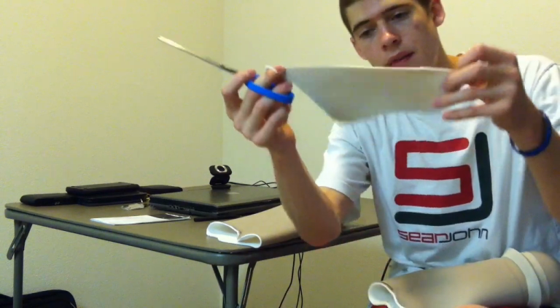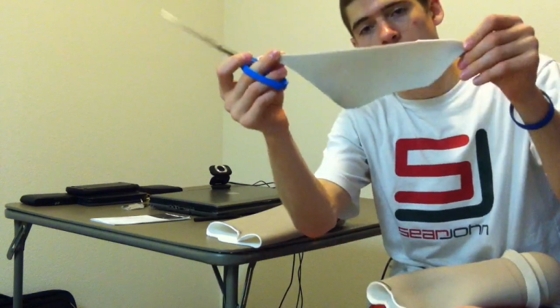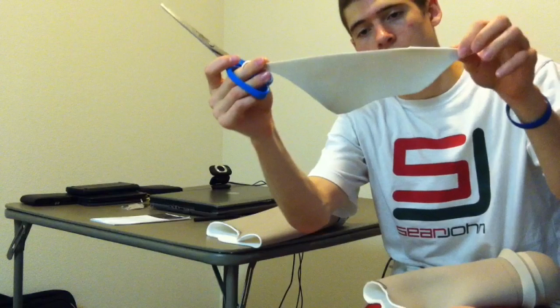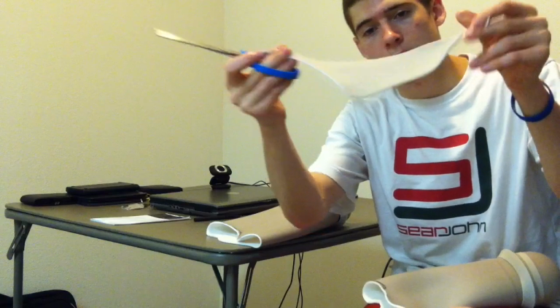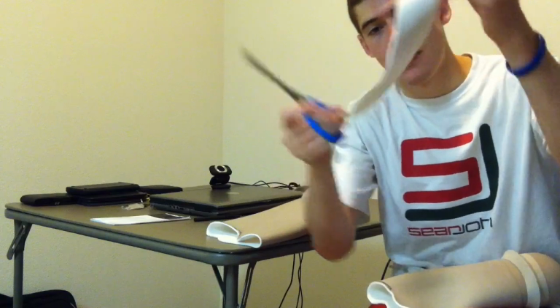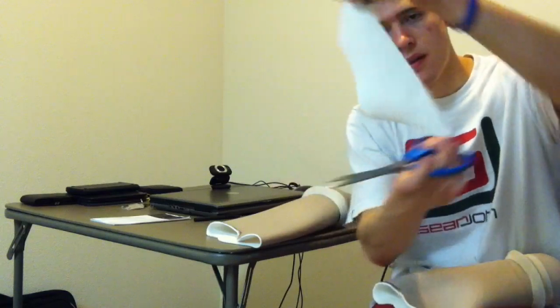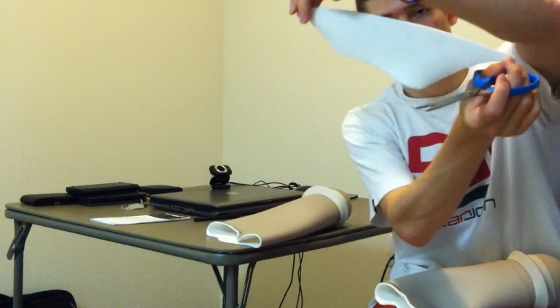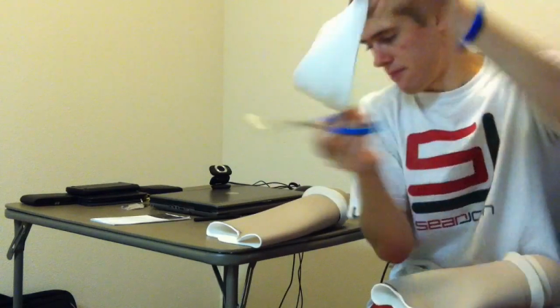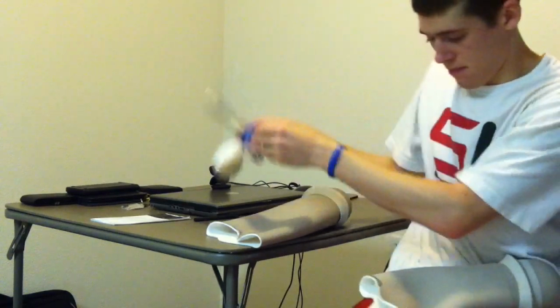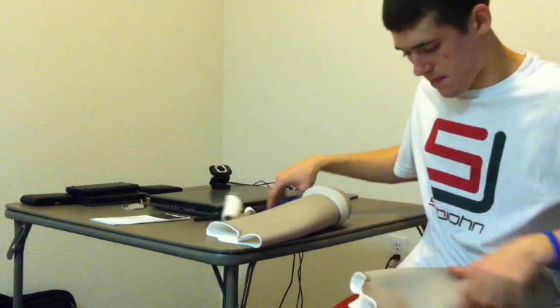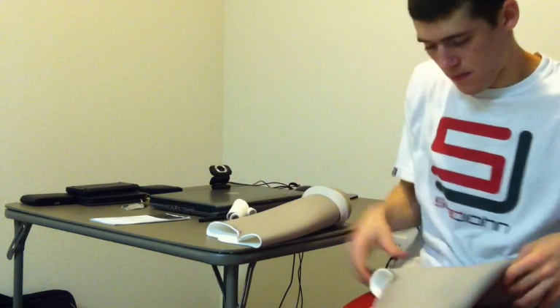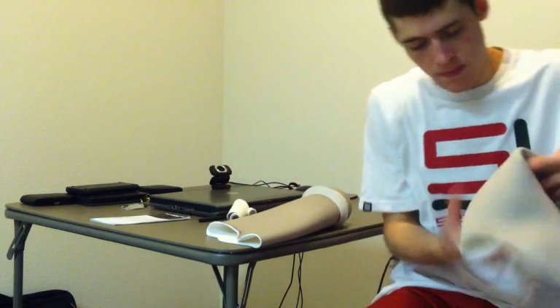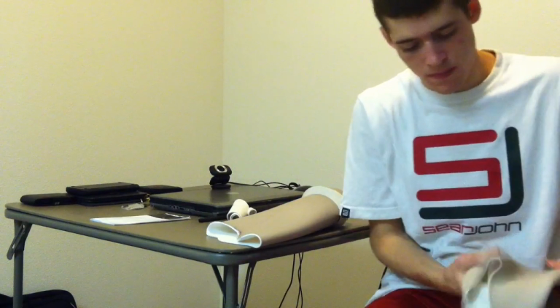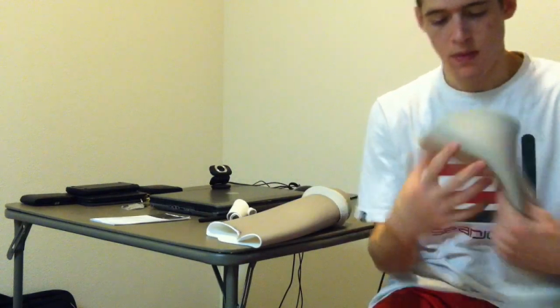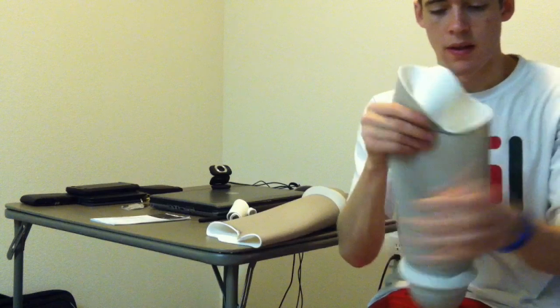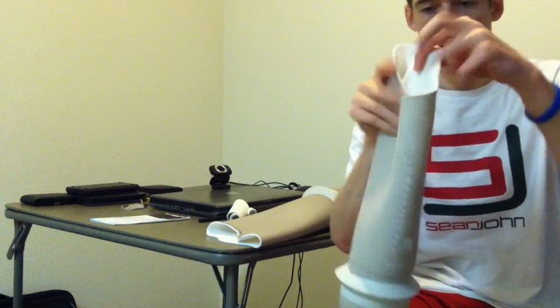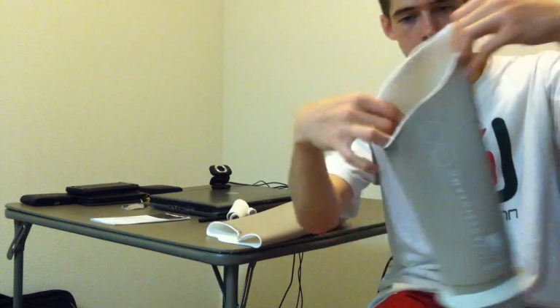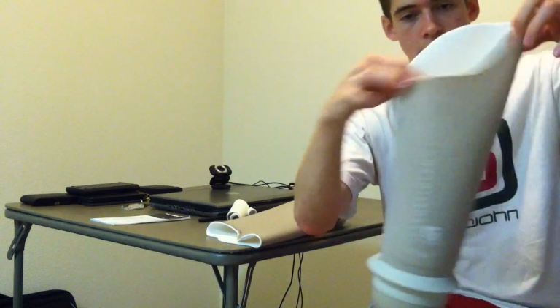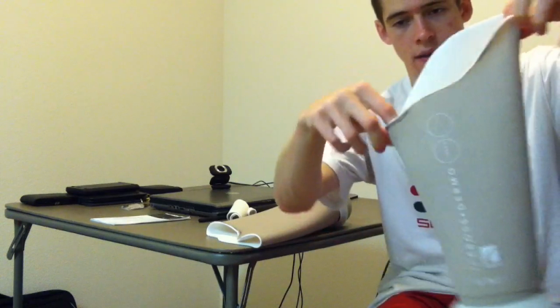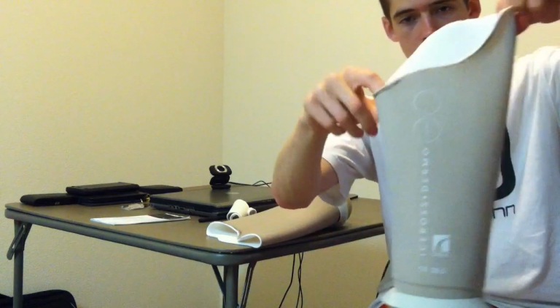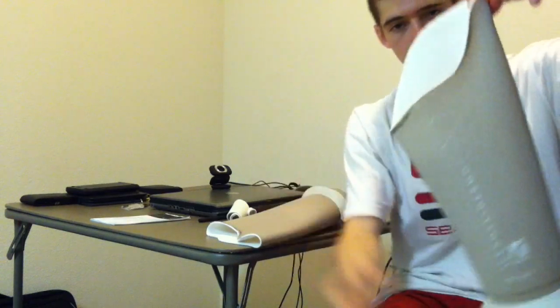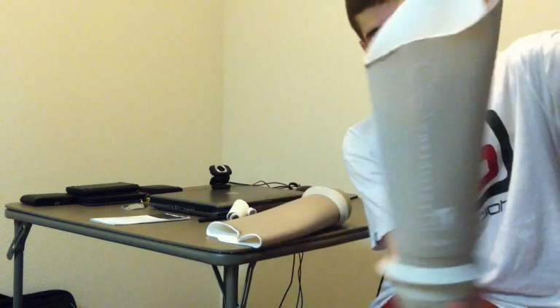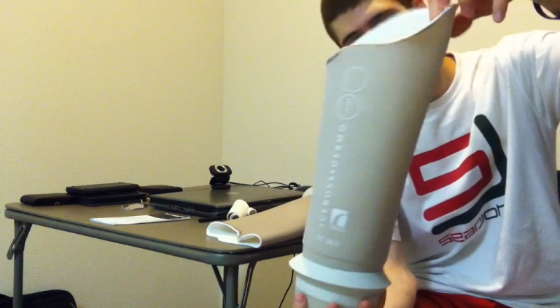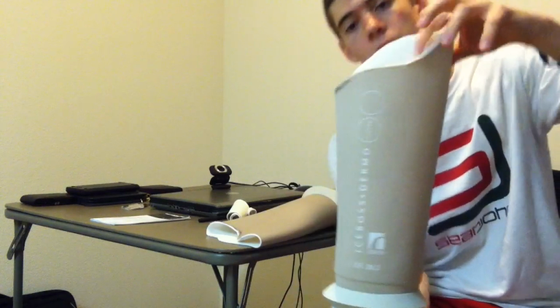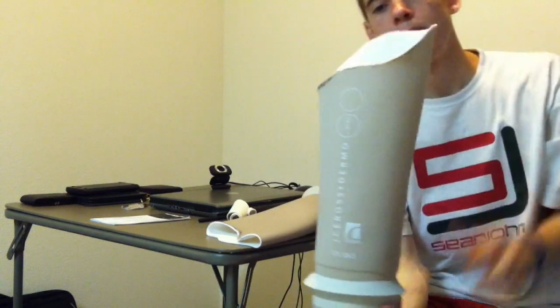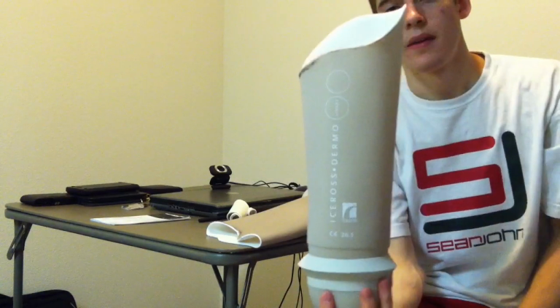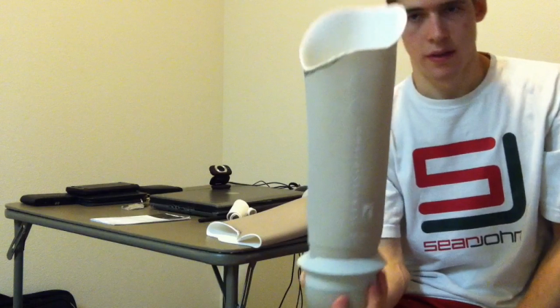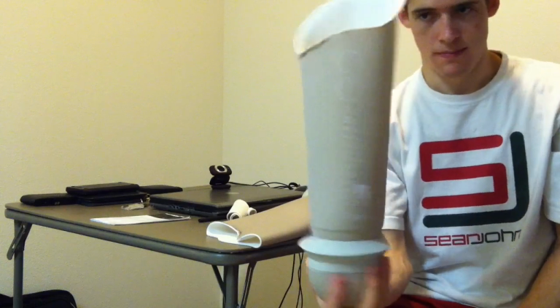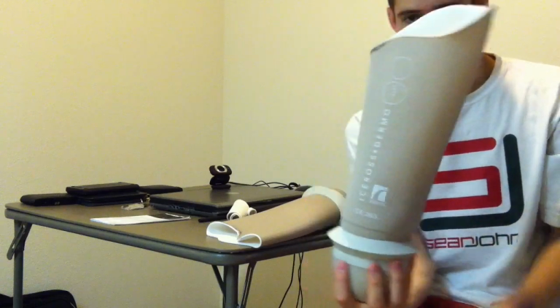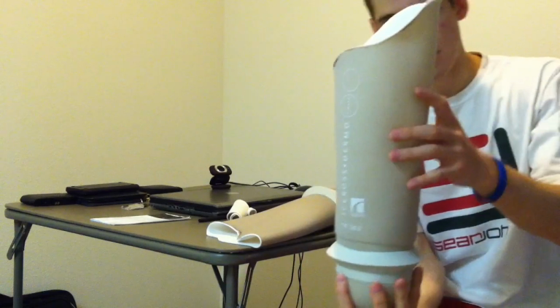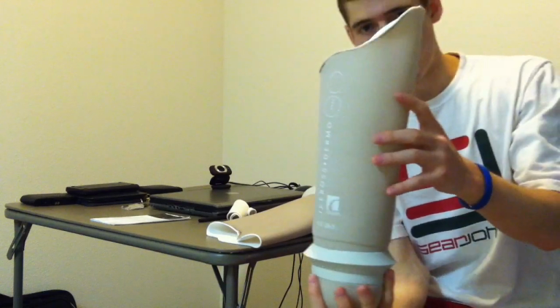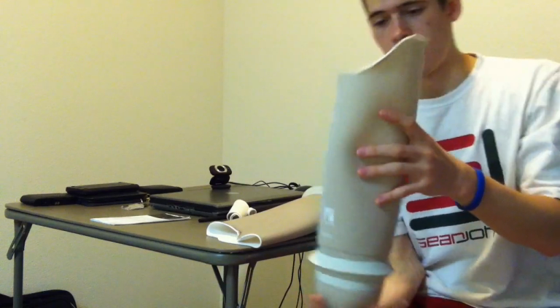There's my scrap, and here's my cut liner. I'm going to try this on.